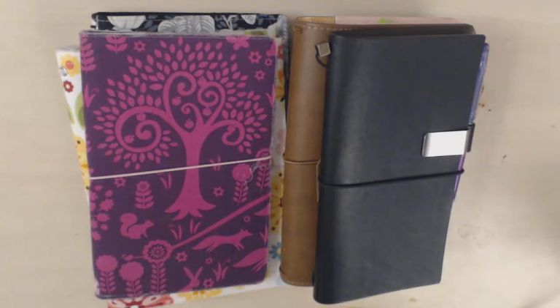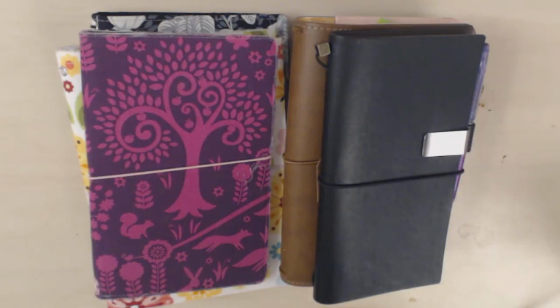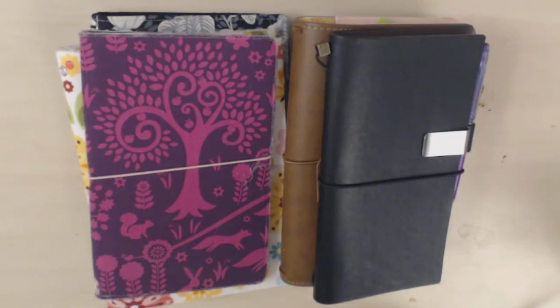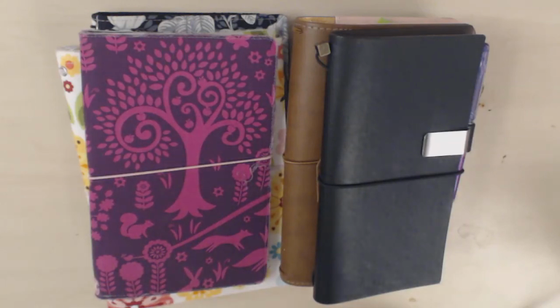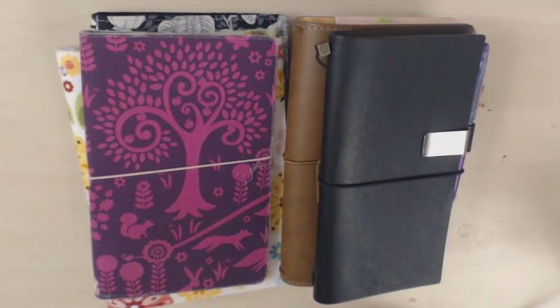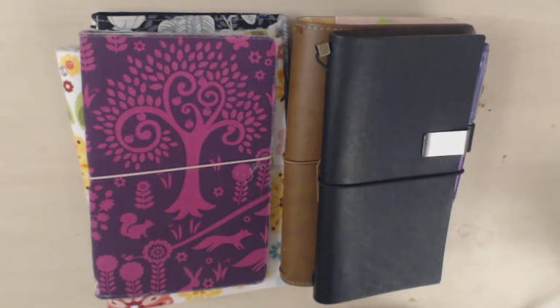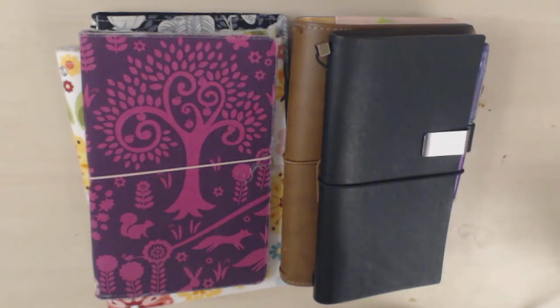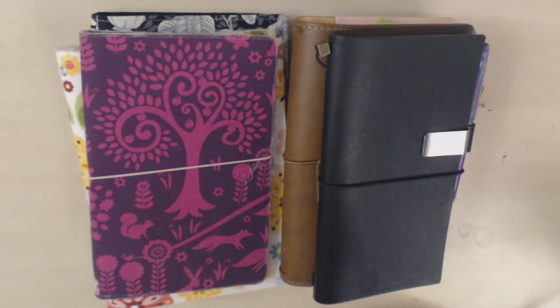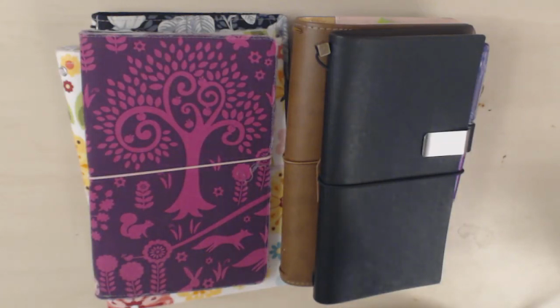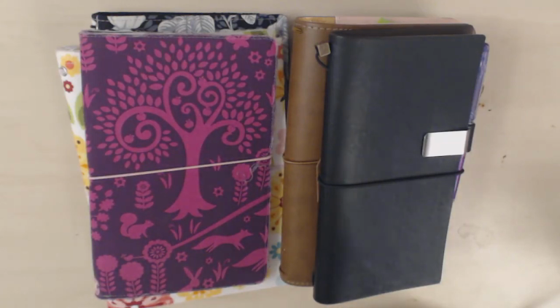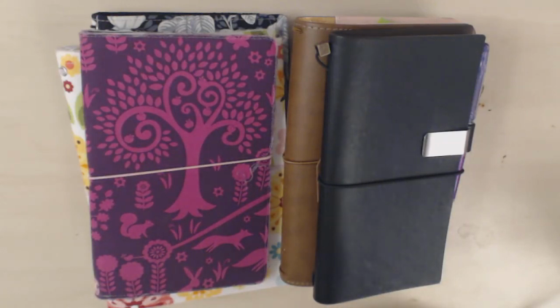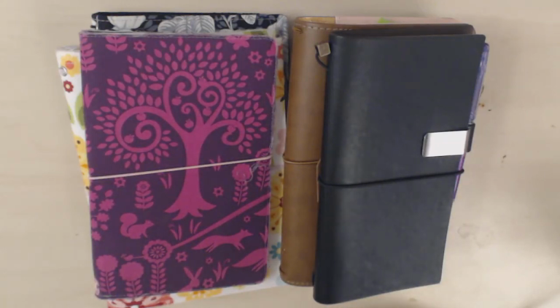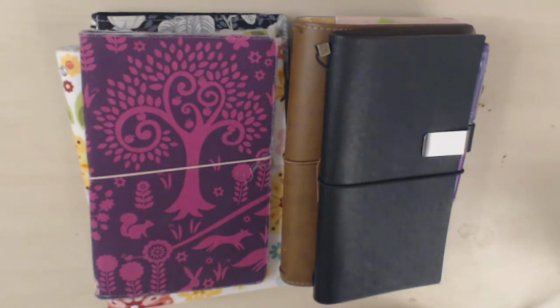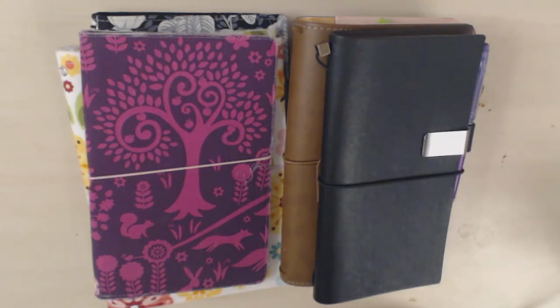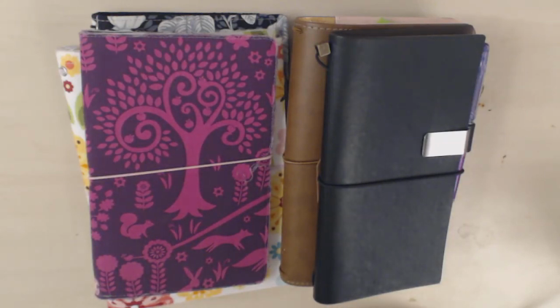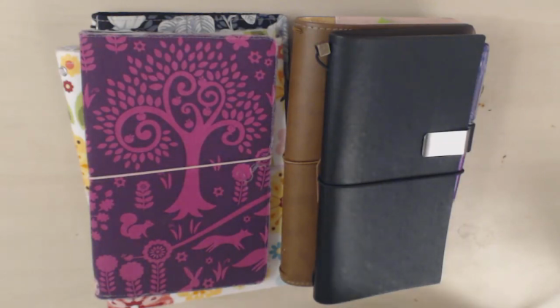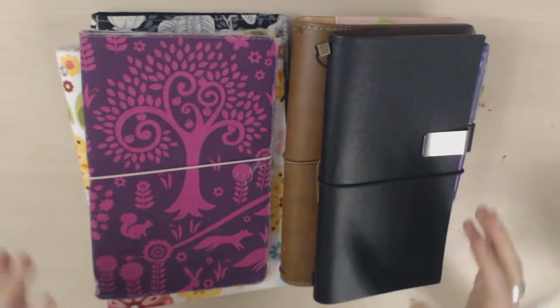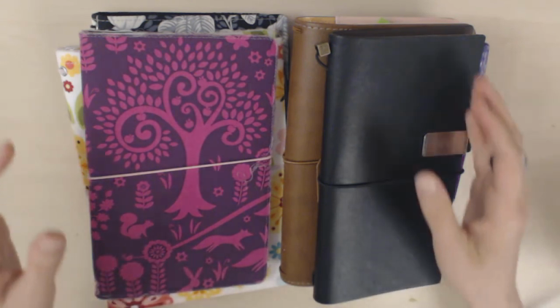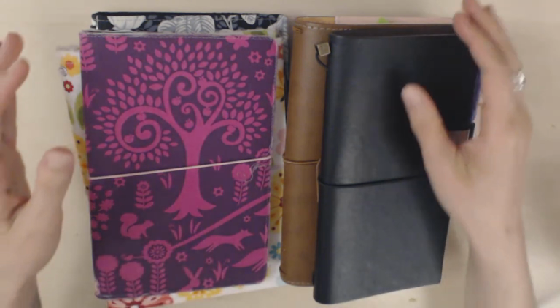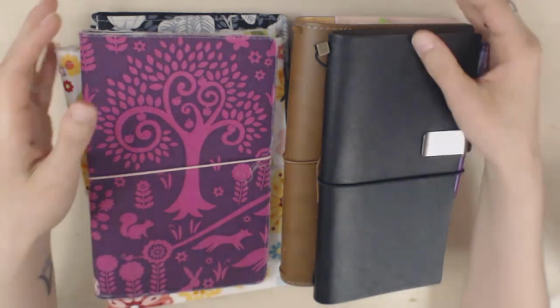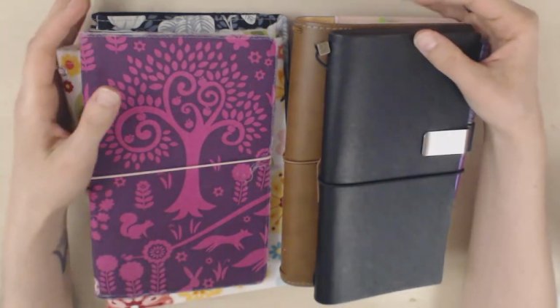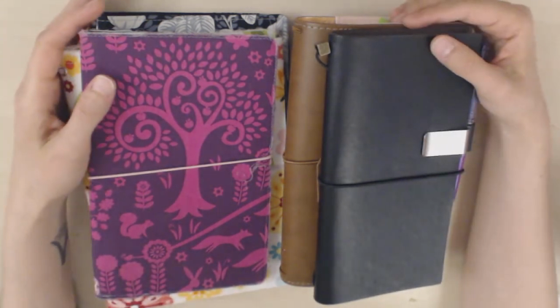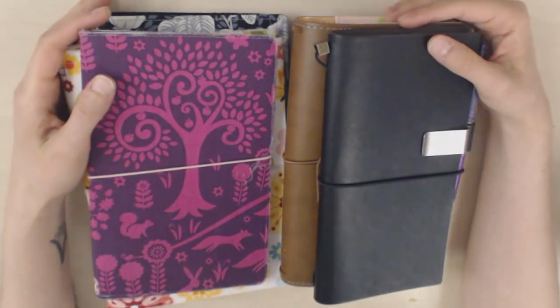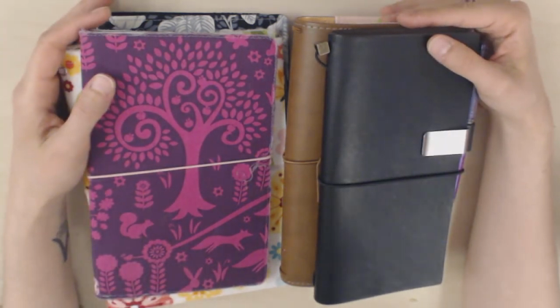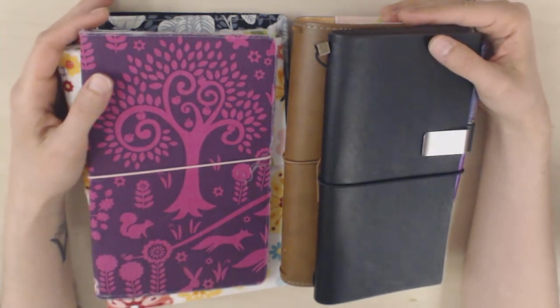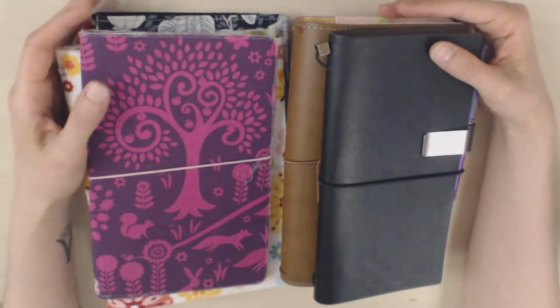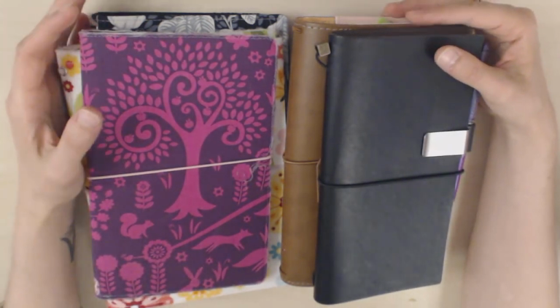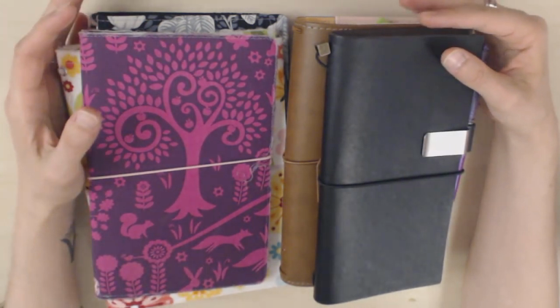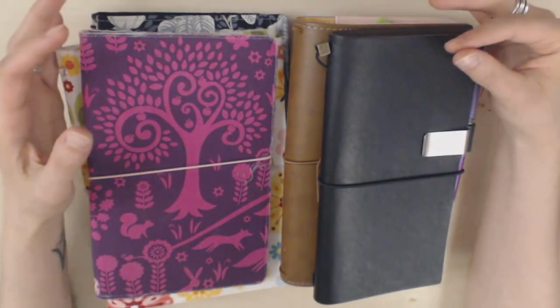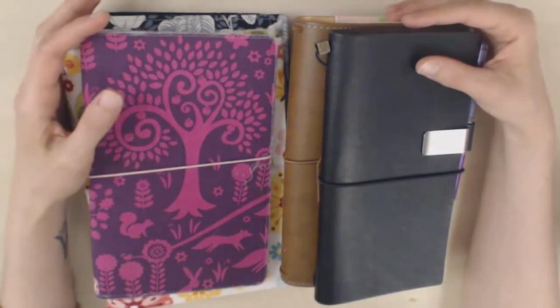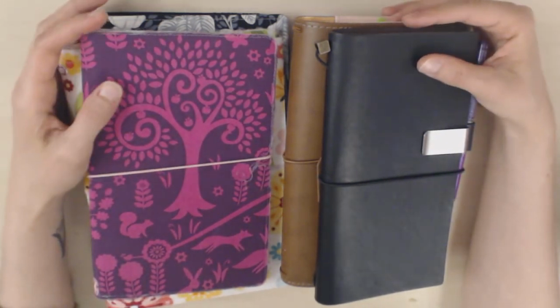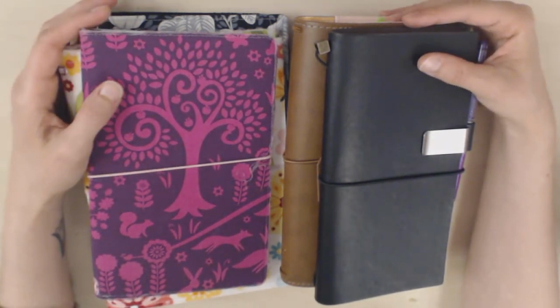Hi guys! So we're back with another installment of the pros and cons of various planner systems, and today, as you can see, we're going to be talking about traveler's notebooks.